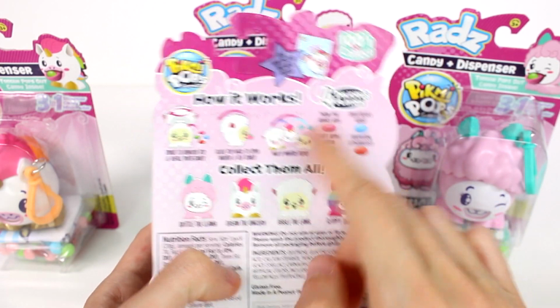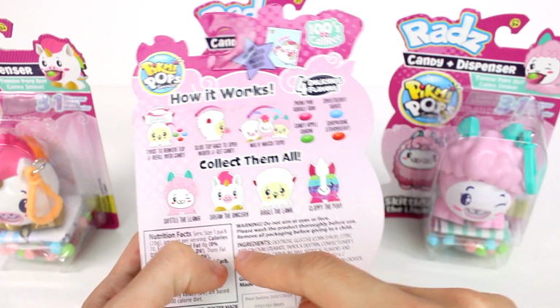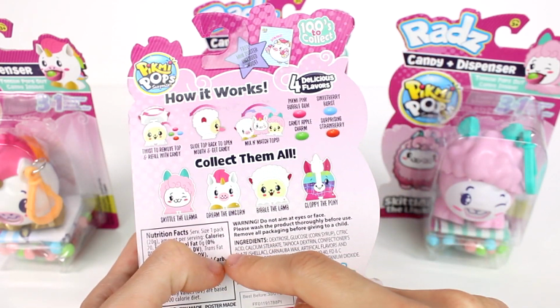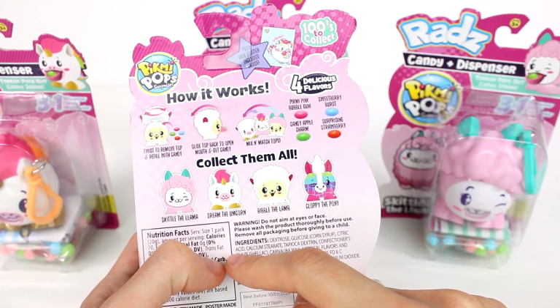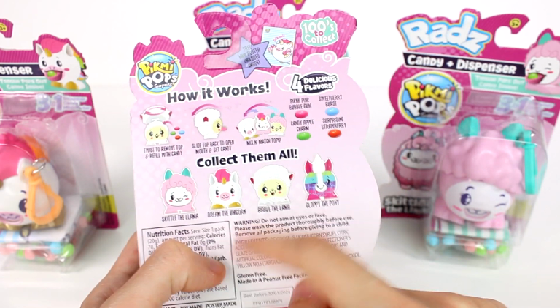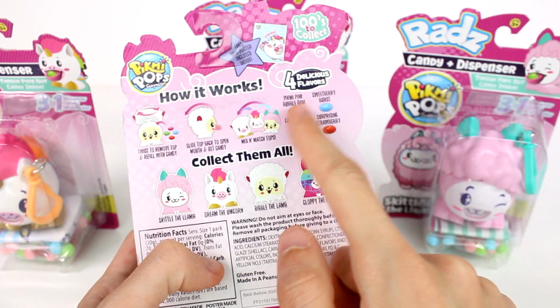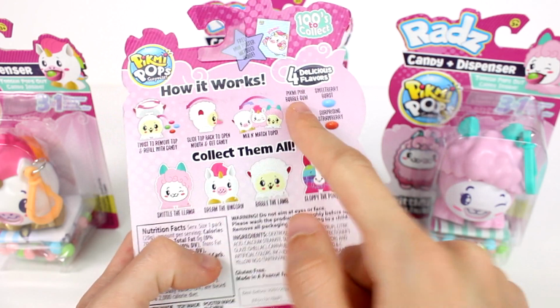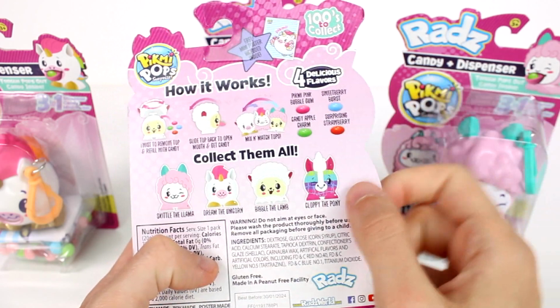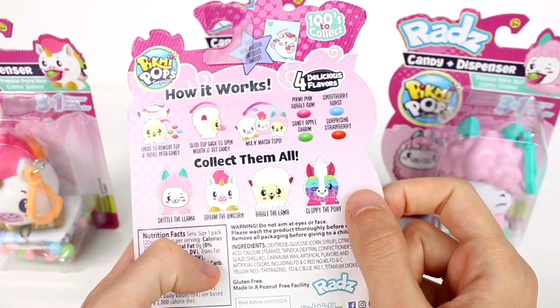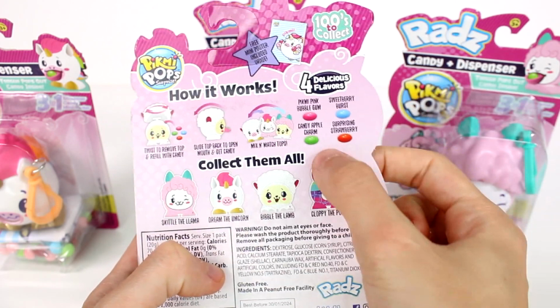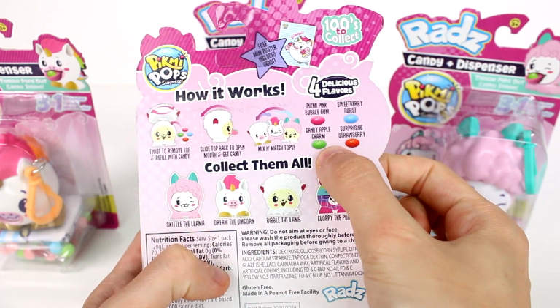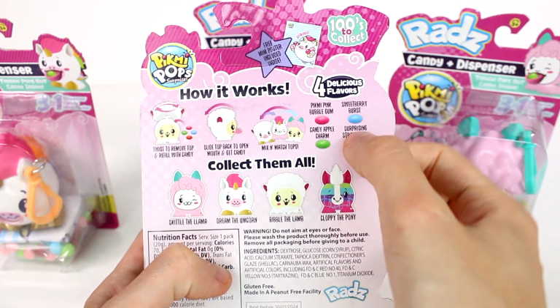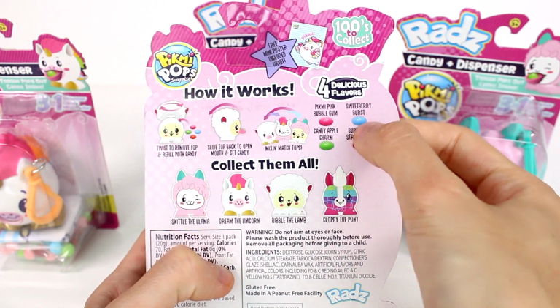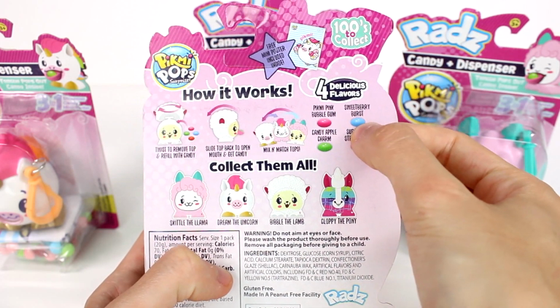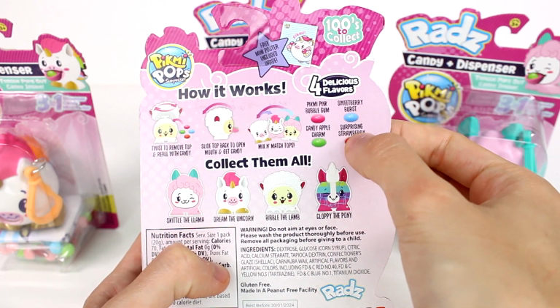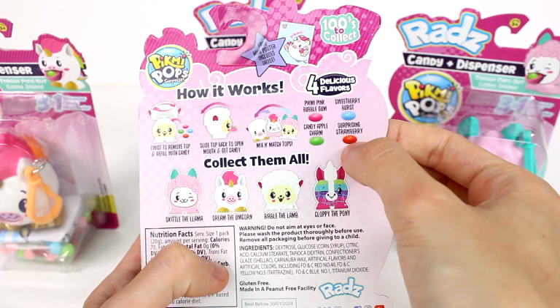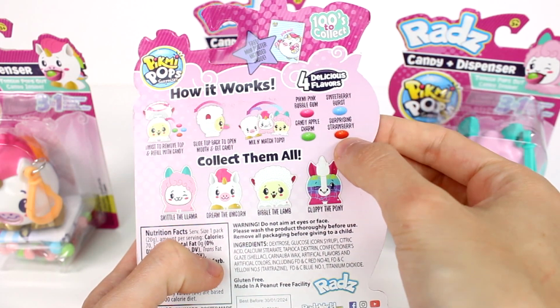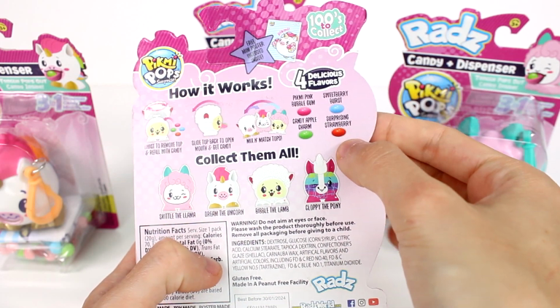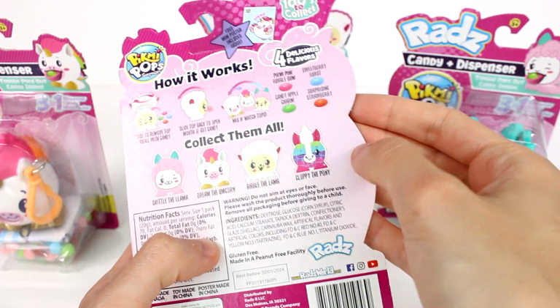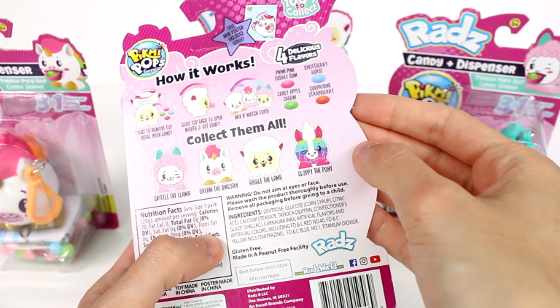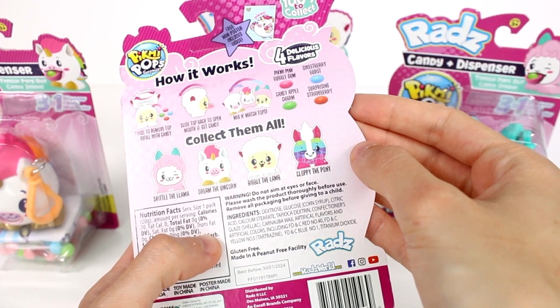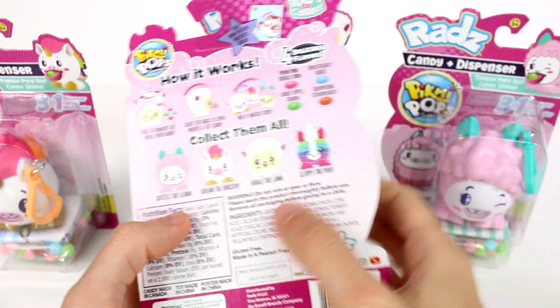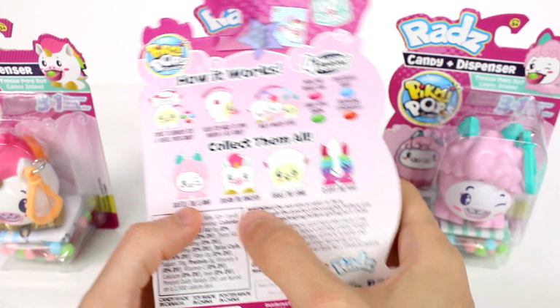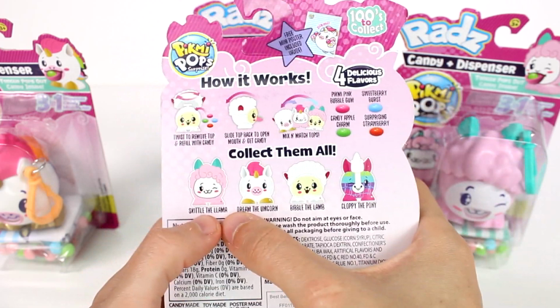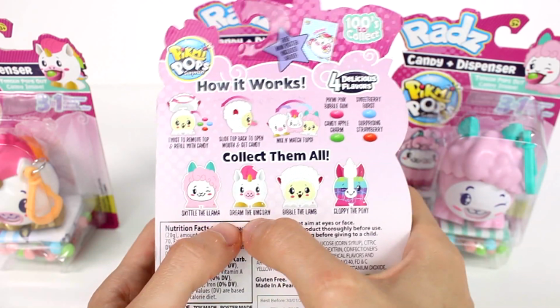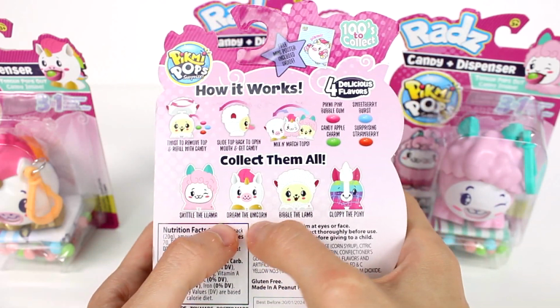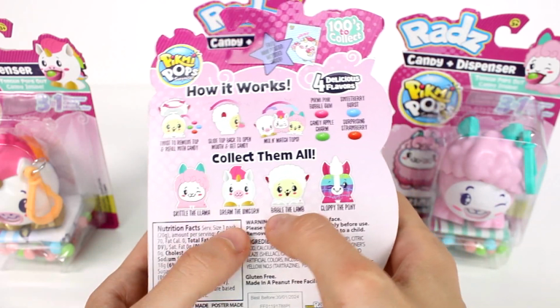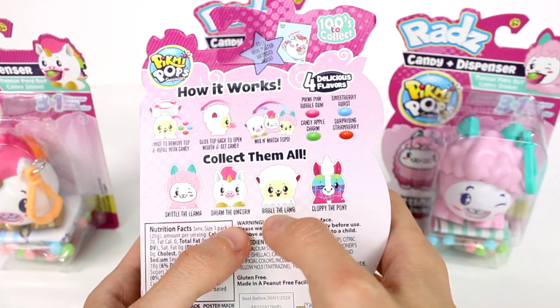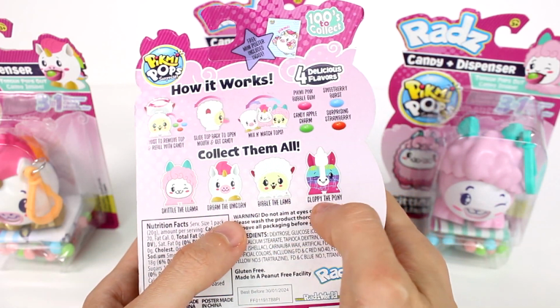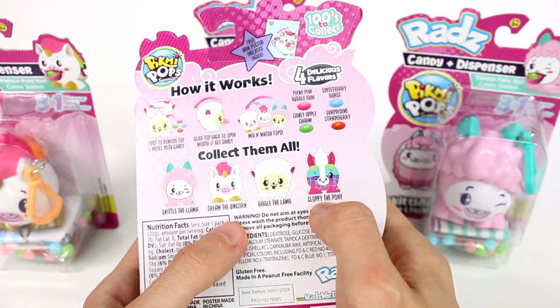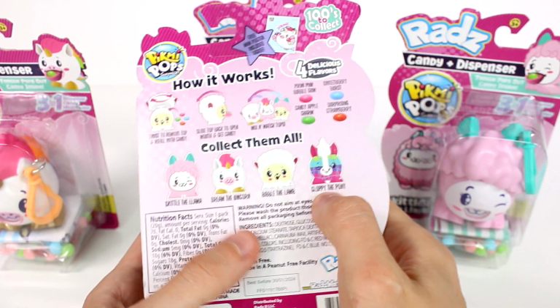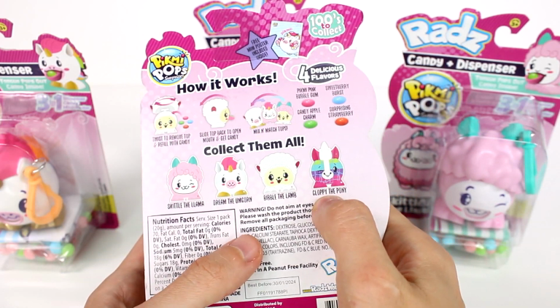And there are four delicious flavors: Pikmi Pink Bubblegum, Candy Apple Charm, Sweetberry Burst, and Surprising Strawberry. So we have Skittle the Llama, Dream the Unicorn, Bibble the Lamb, and Kloppy the Pony.